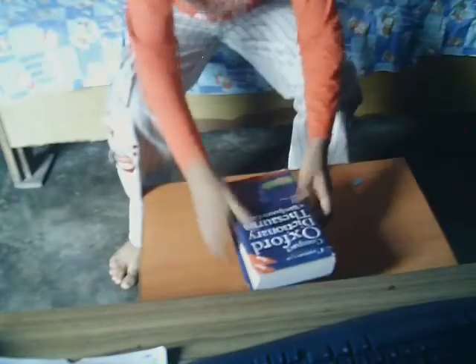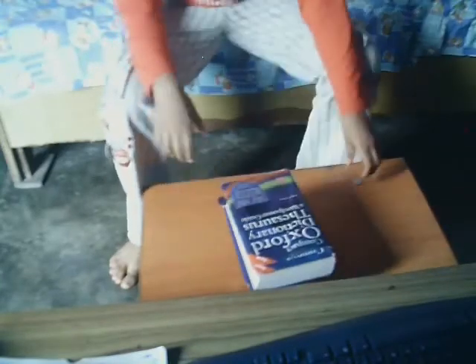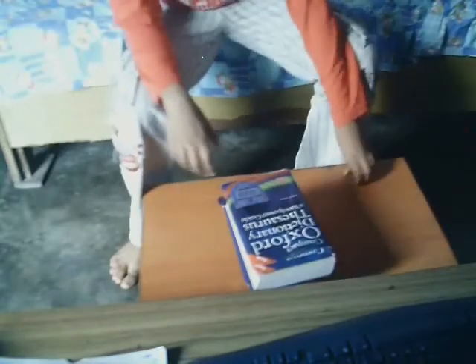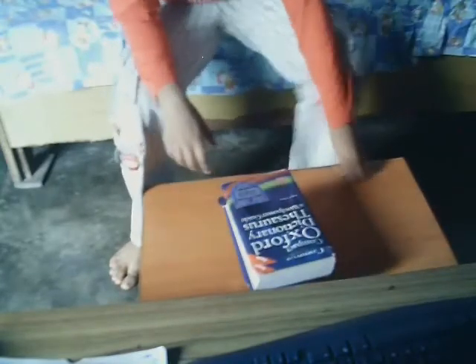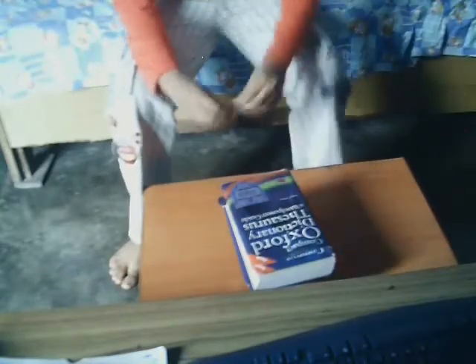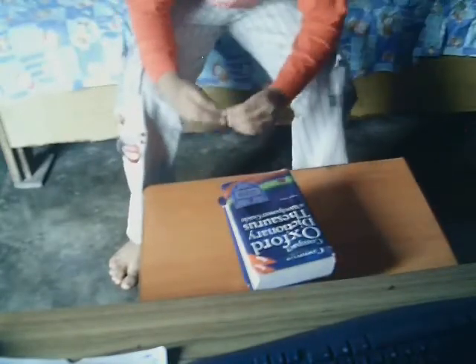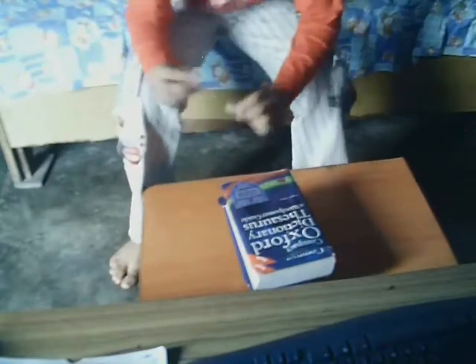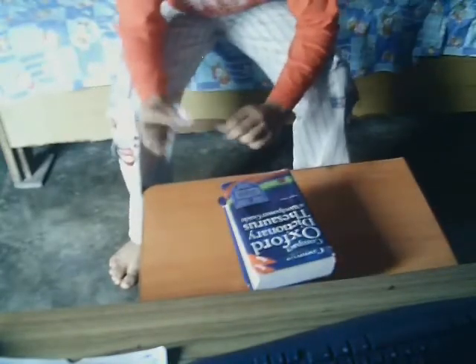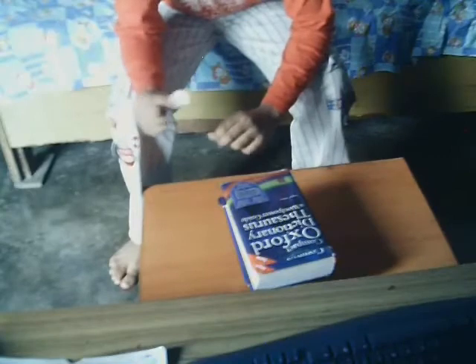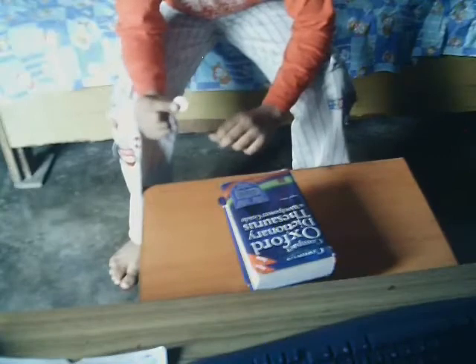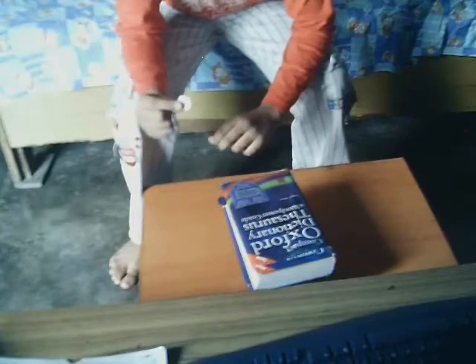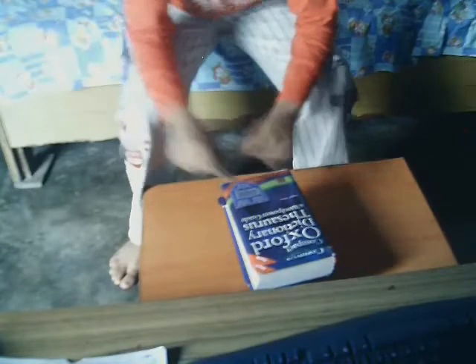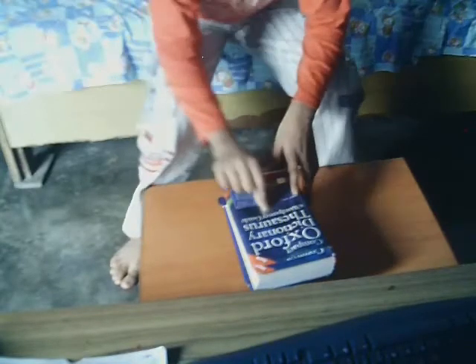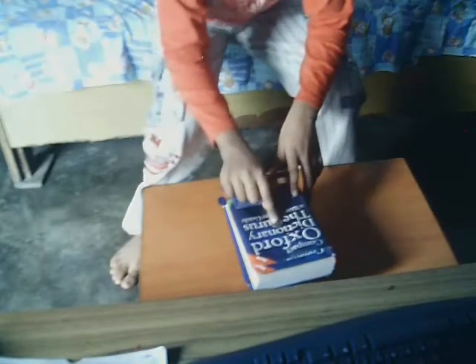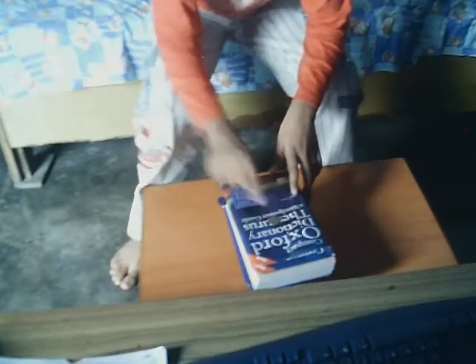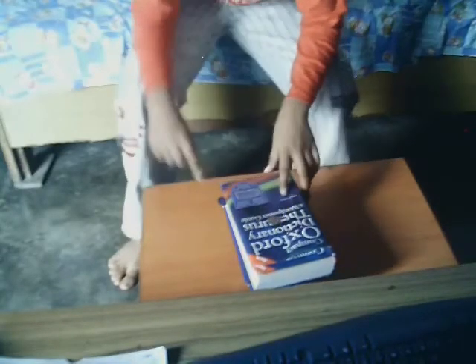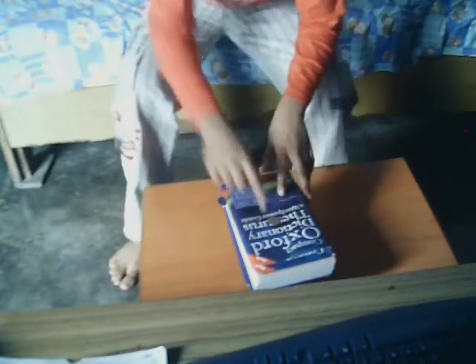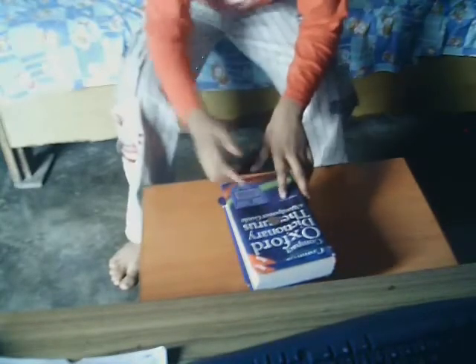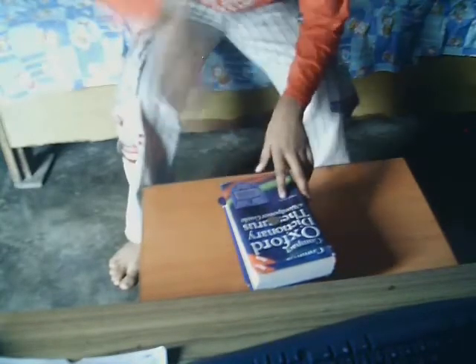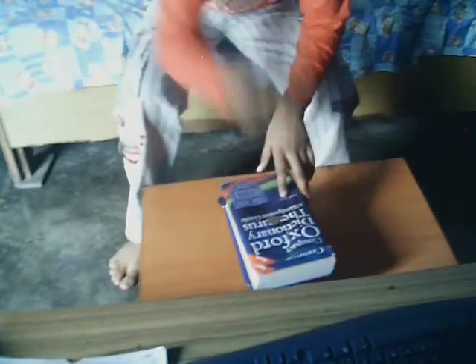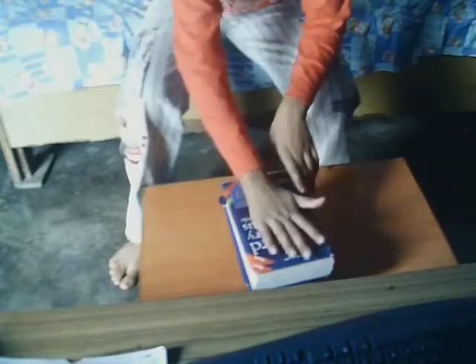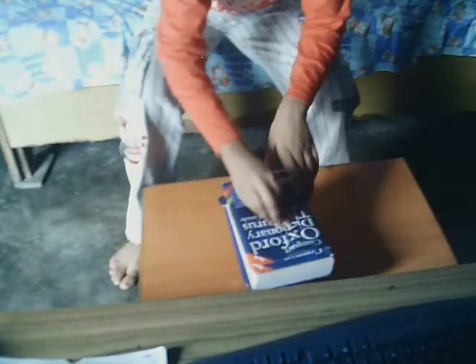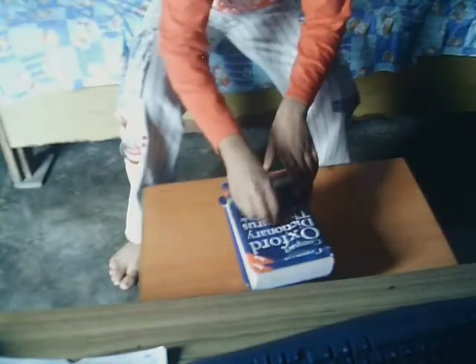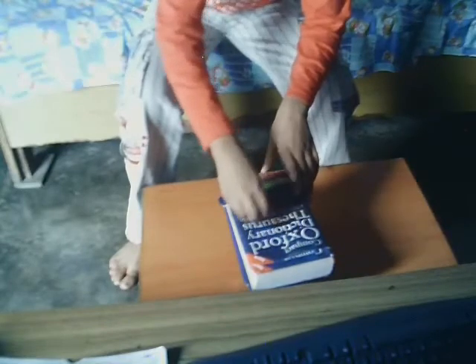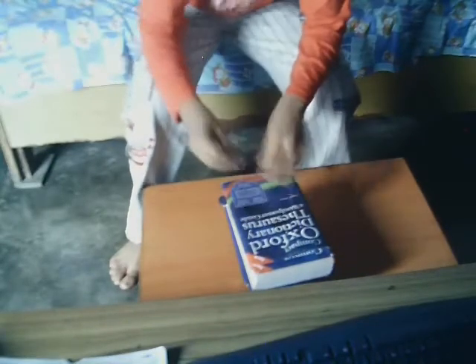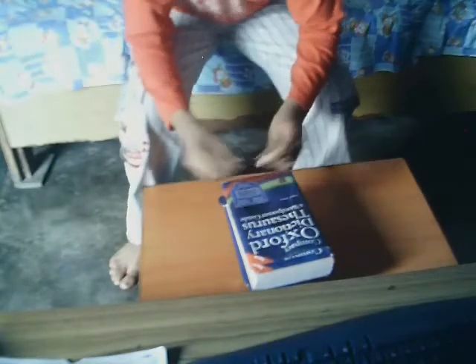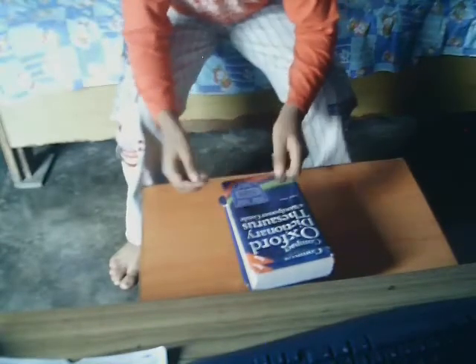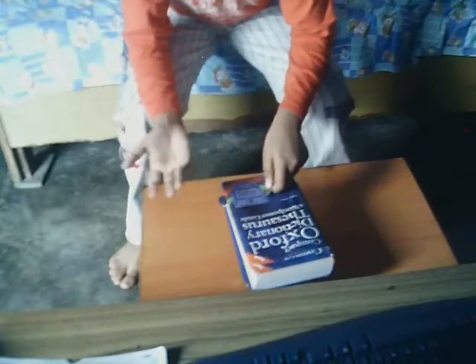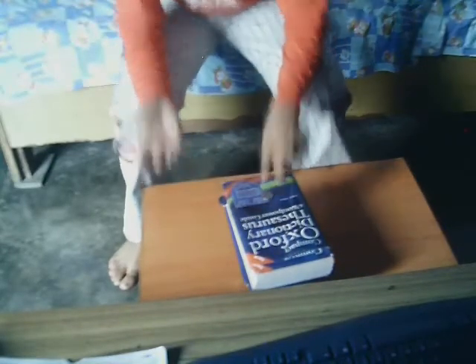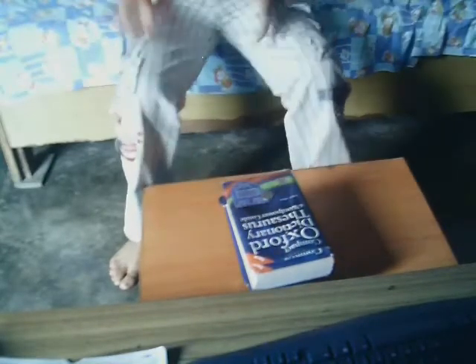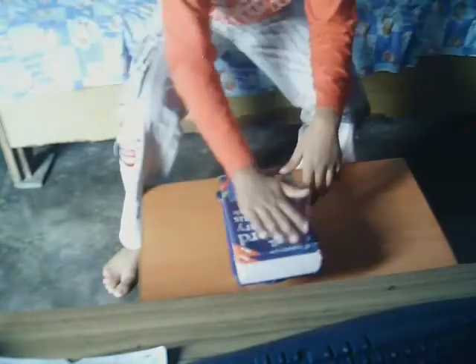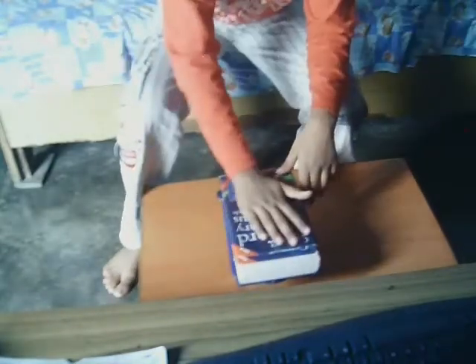Now you will be wondering where this 5th coin goes. When I stamp my hand on this, like this, then you stand on this coin.